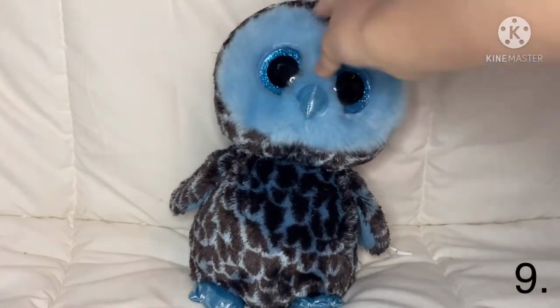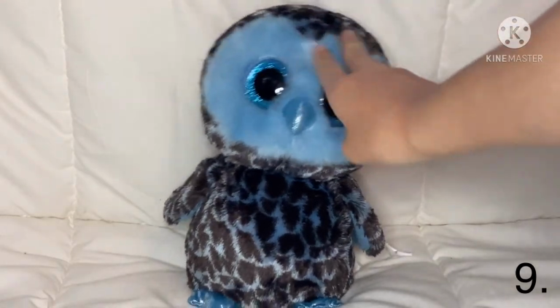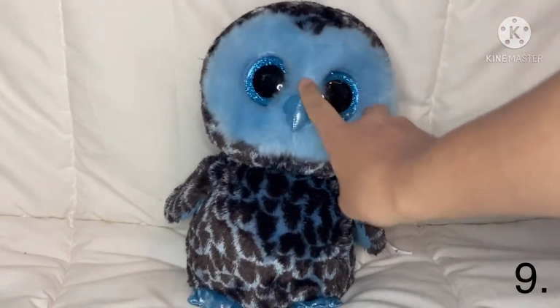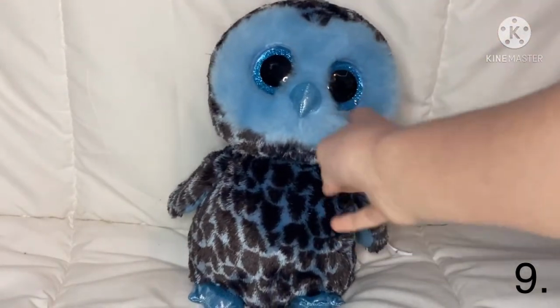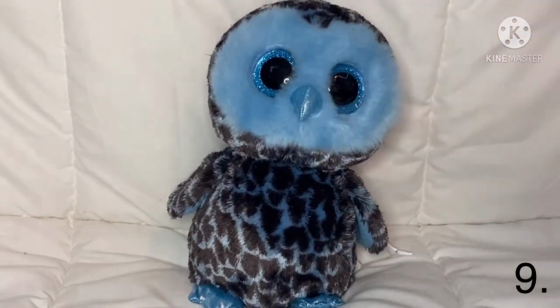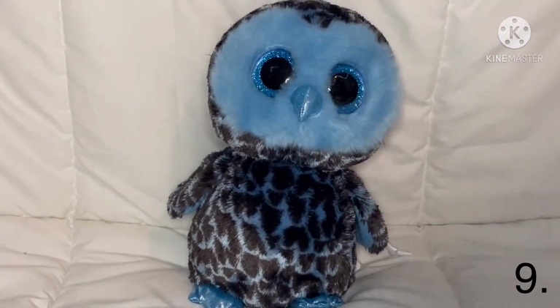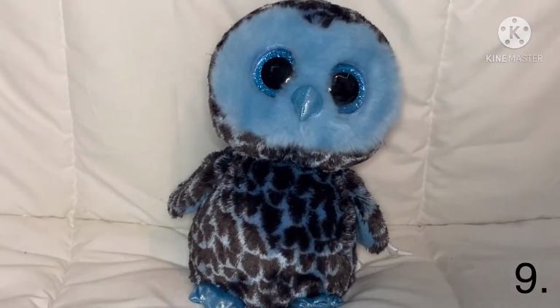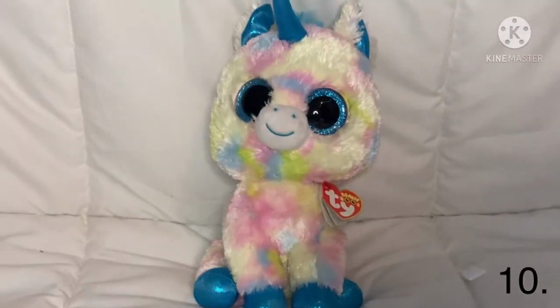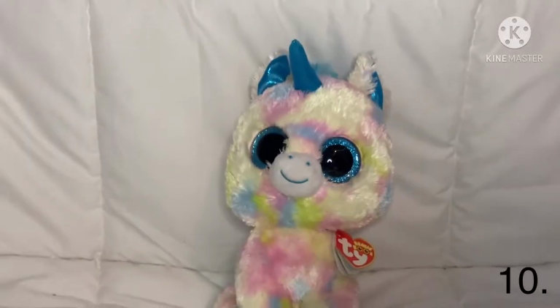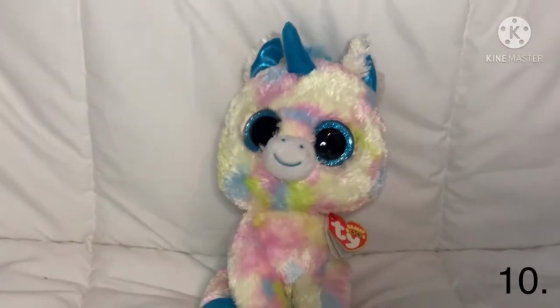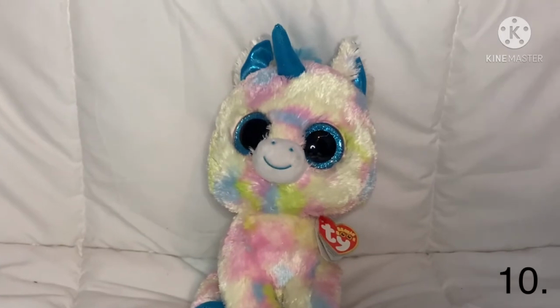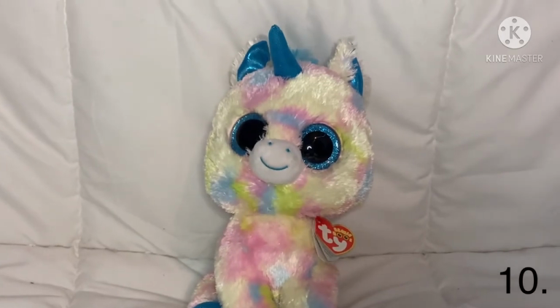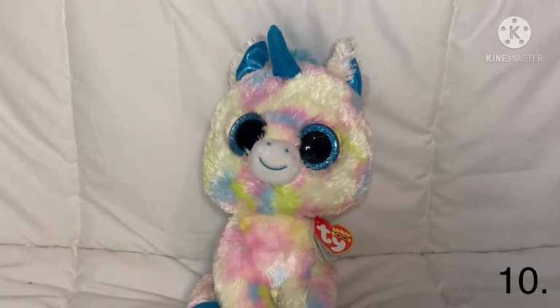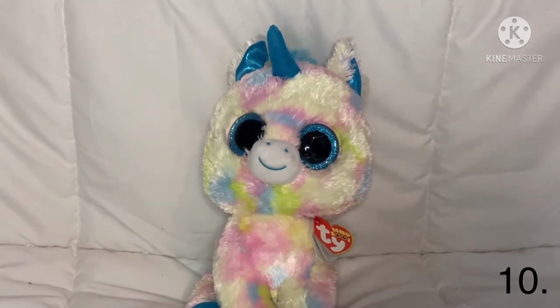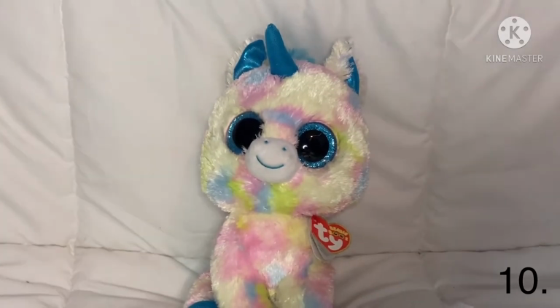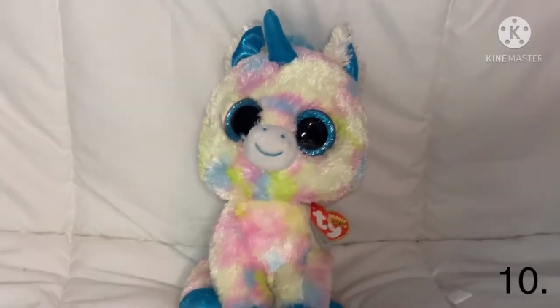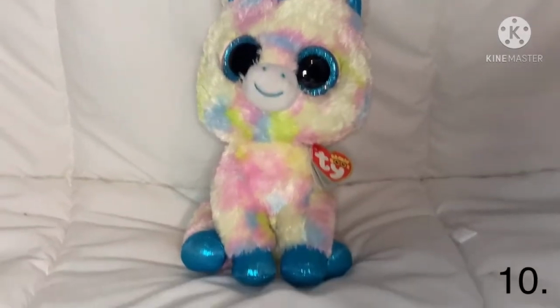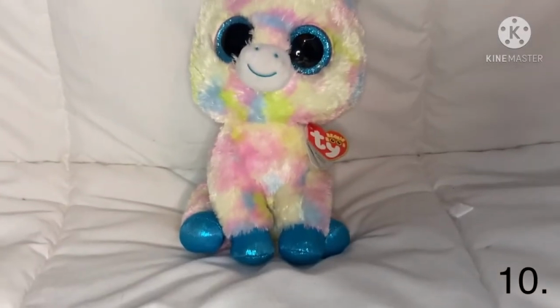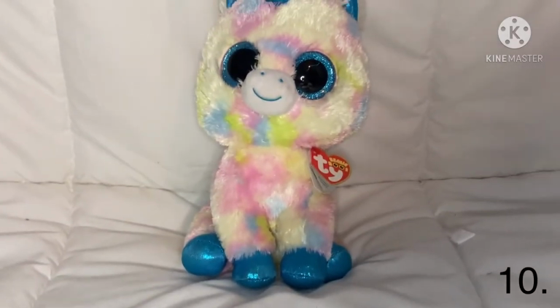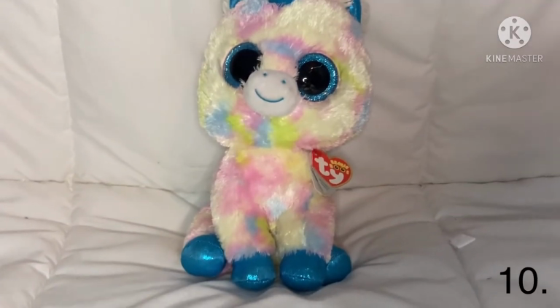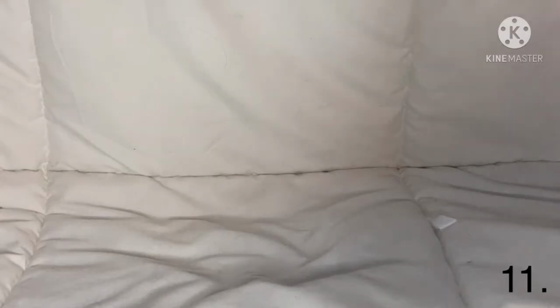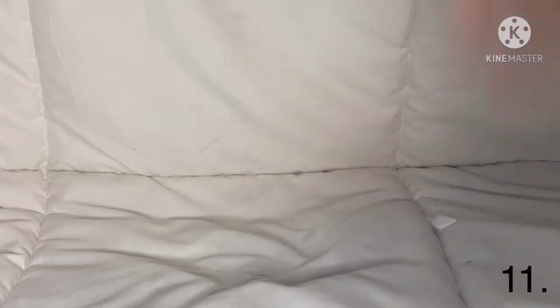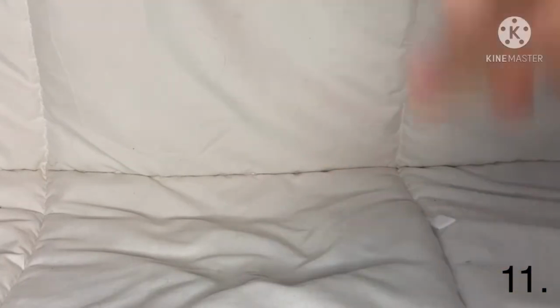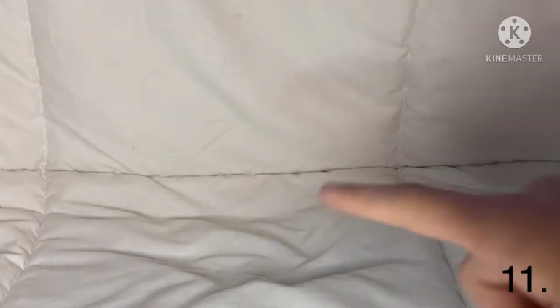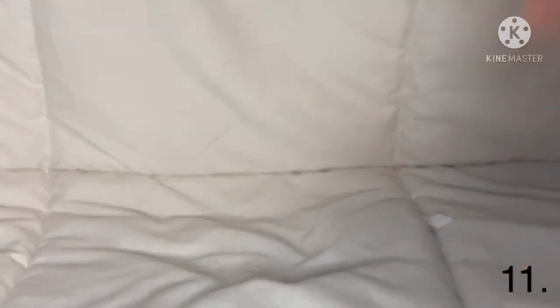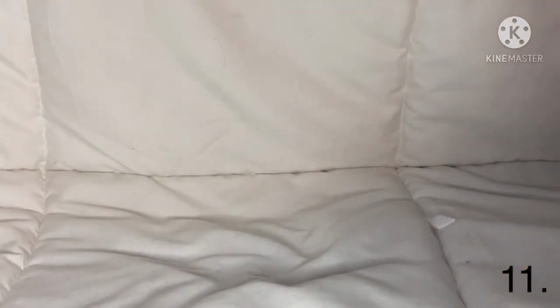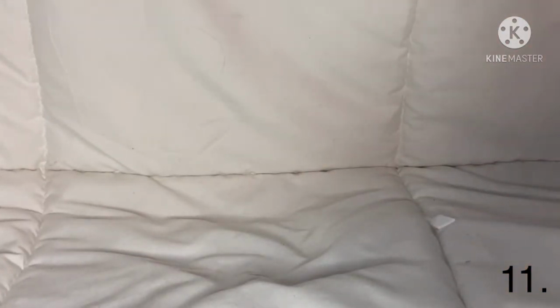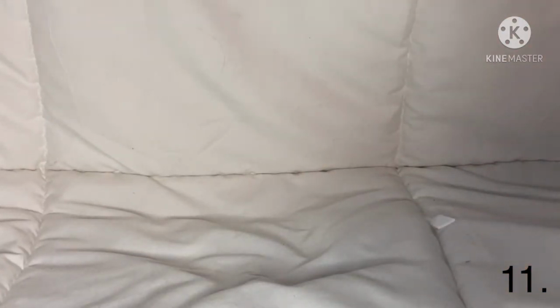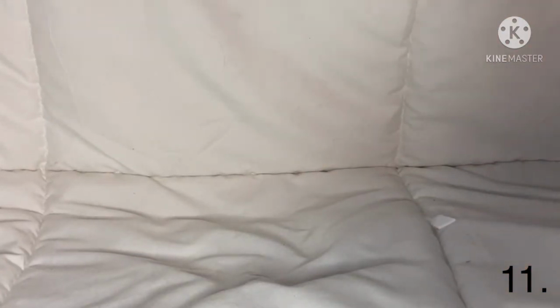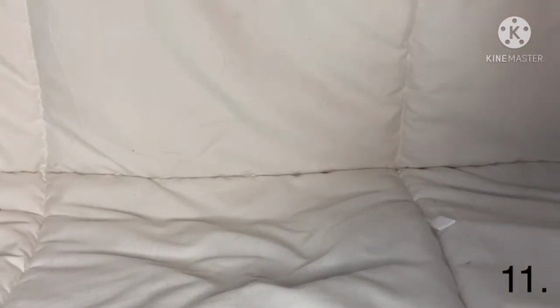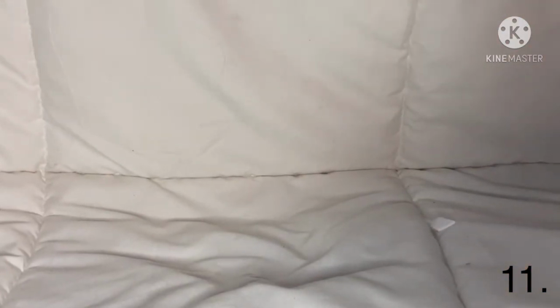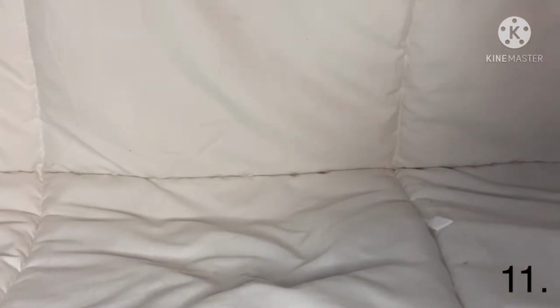The next one is Blitz — she's like a cotton candy and blue unicorn, she's really pretty too. Those were all the mediums, now time for the small ones.